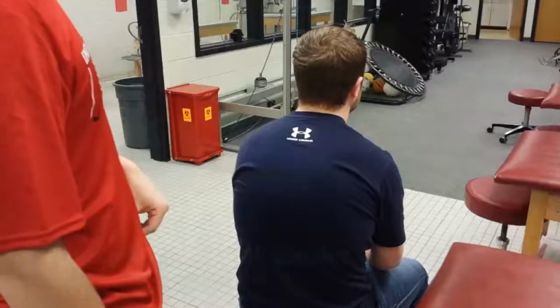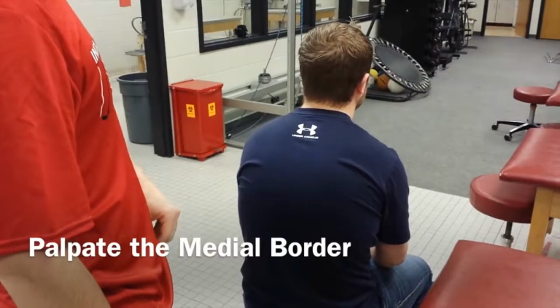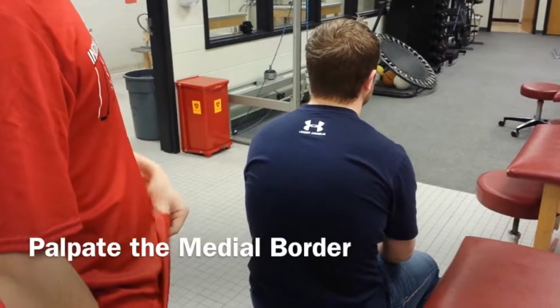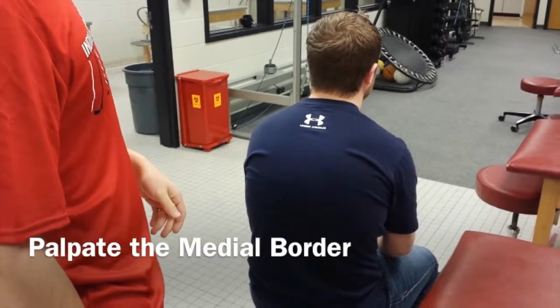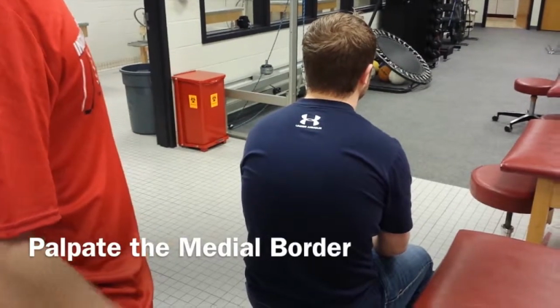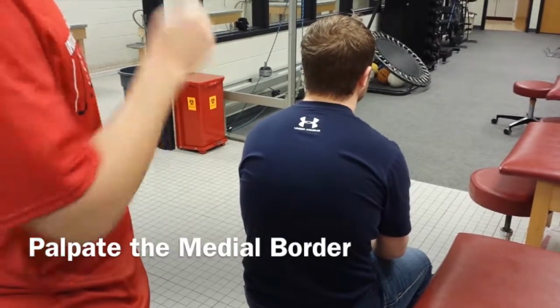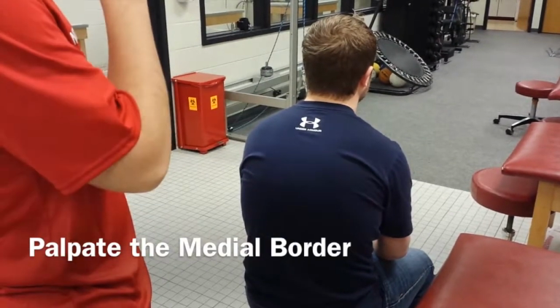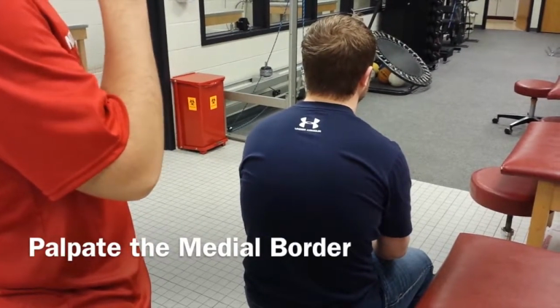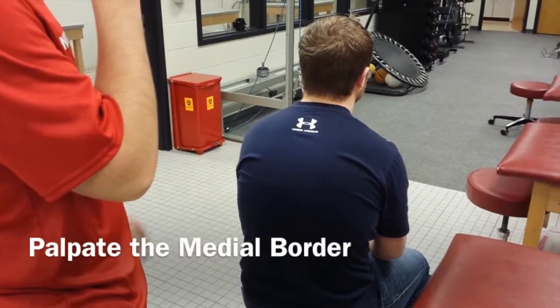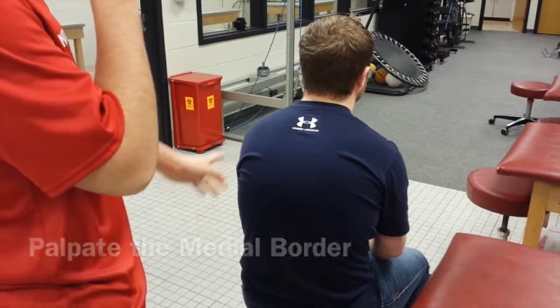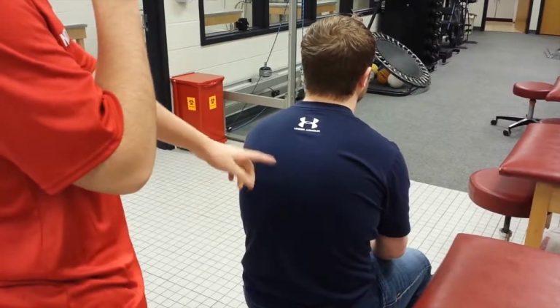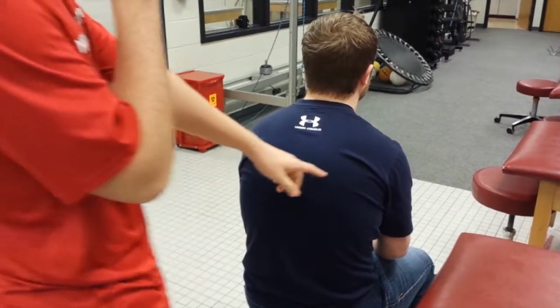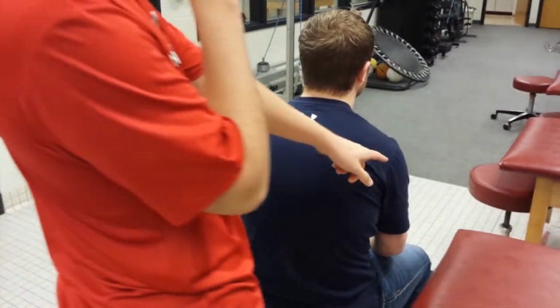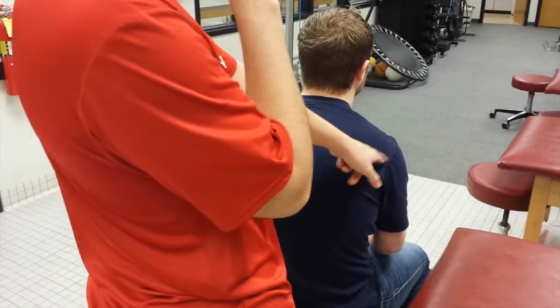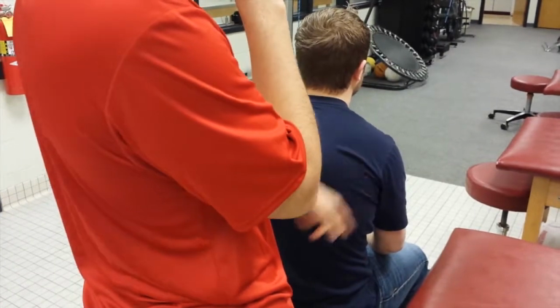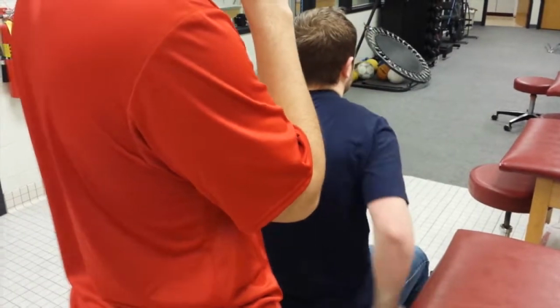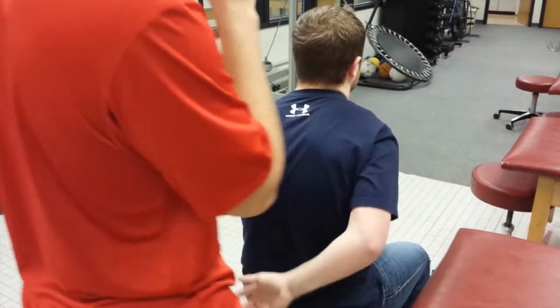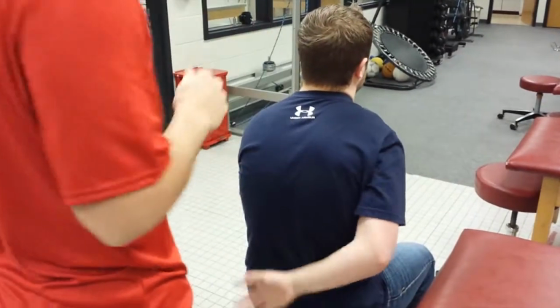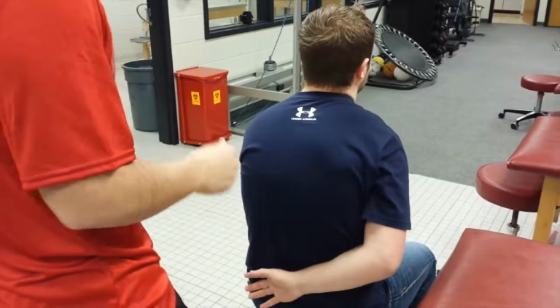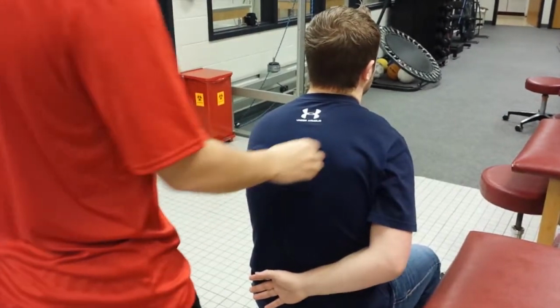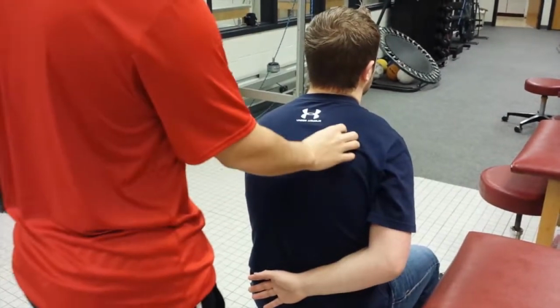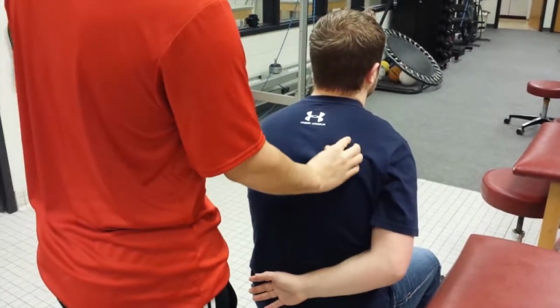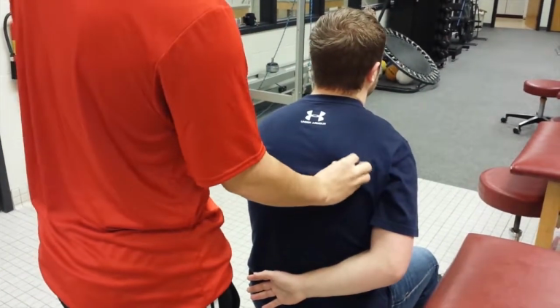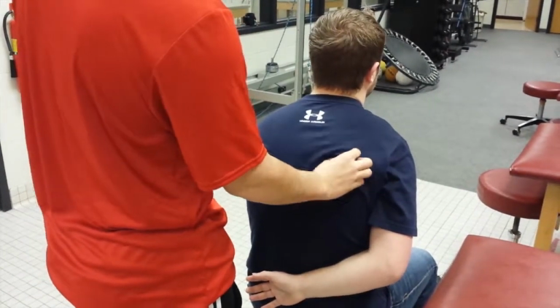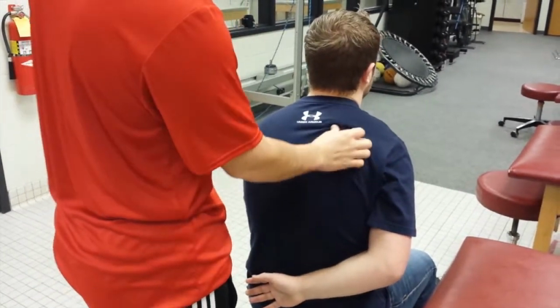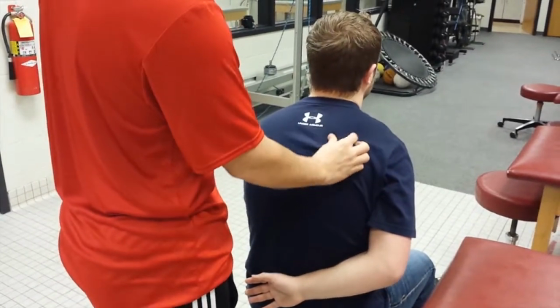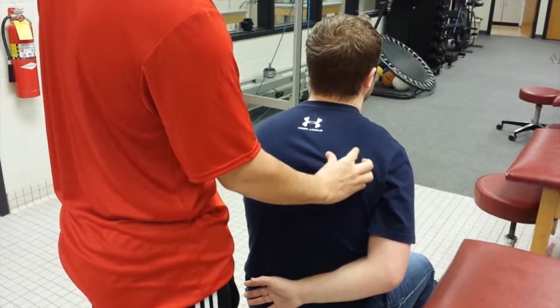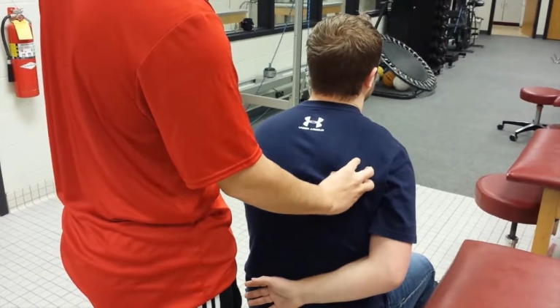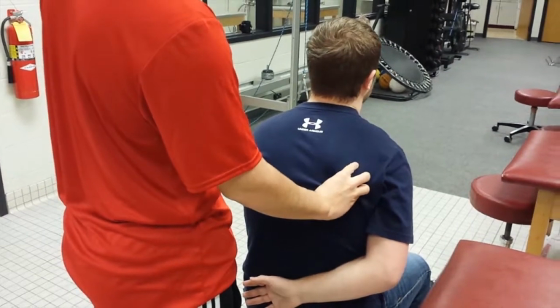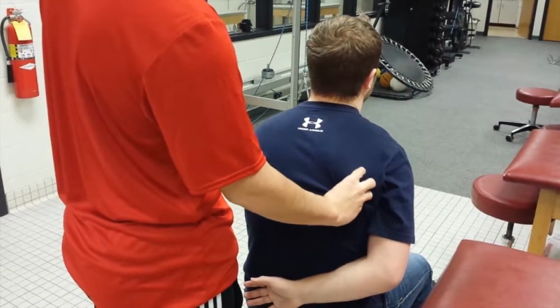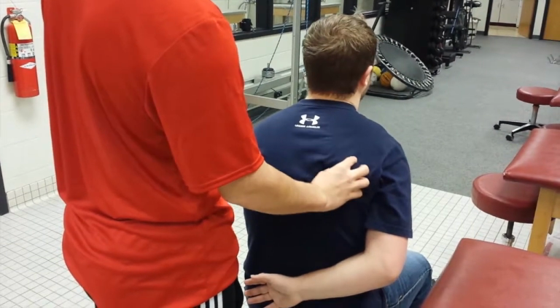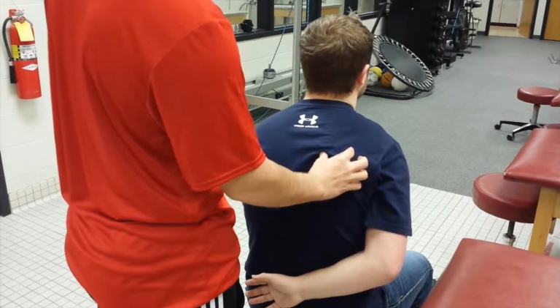To palpate the medial border of the scapula, you'll have the patient sit down, and then you'll have them put their arm behind their back on the side that you want to palpate, and then the scapula's medial border will become palpable along there.